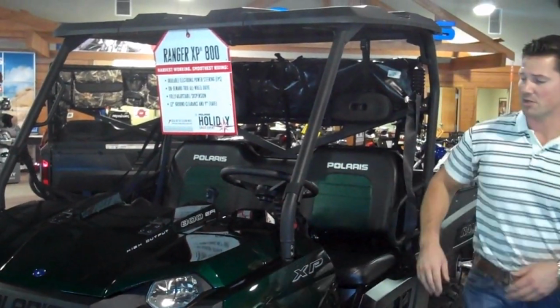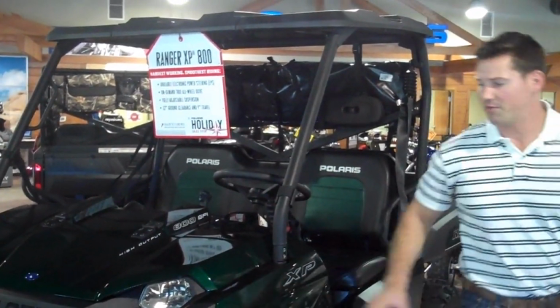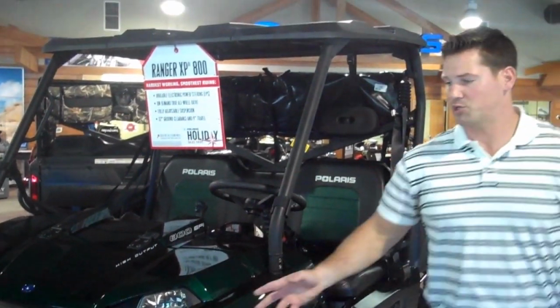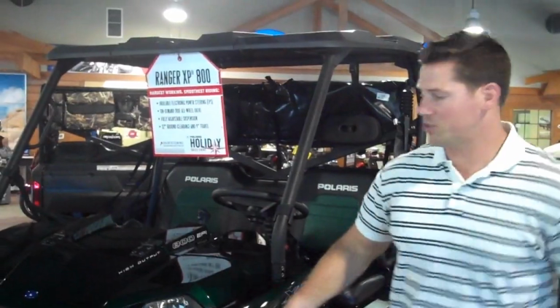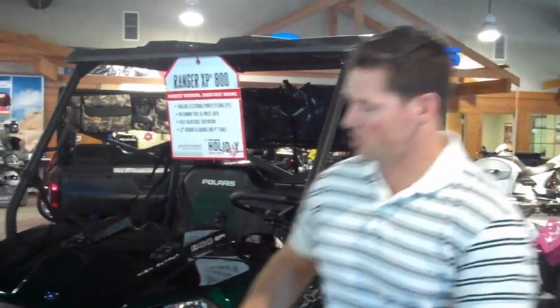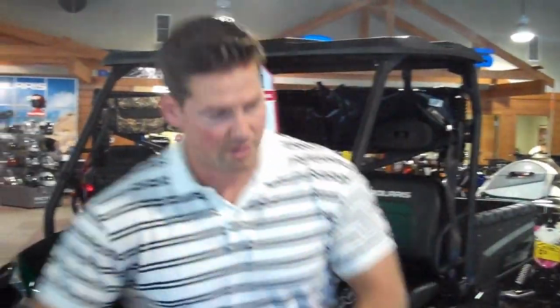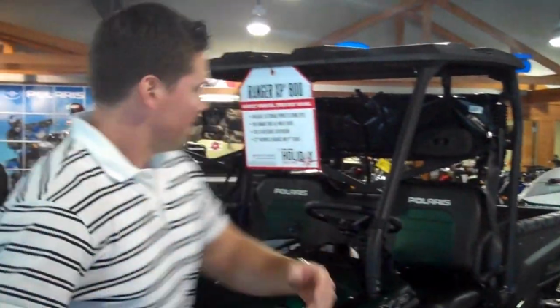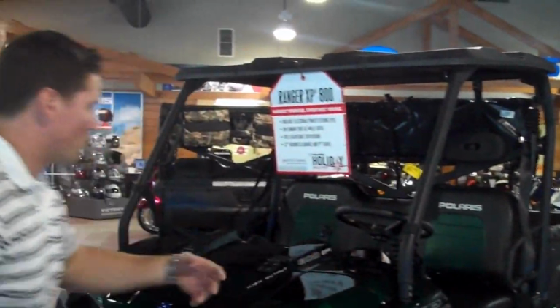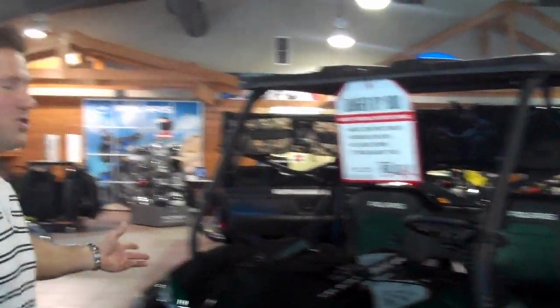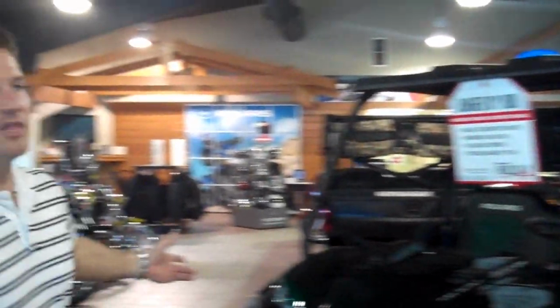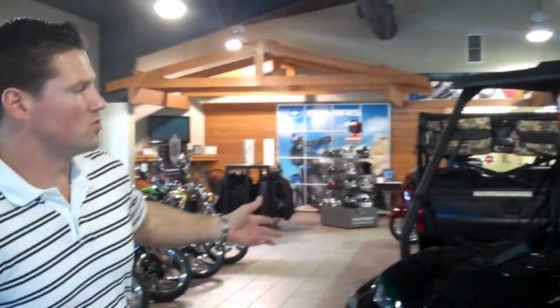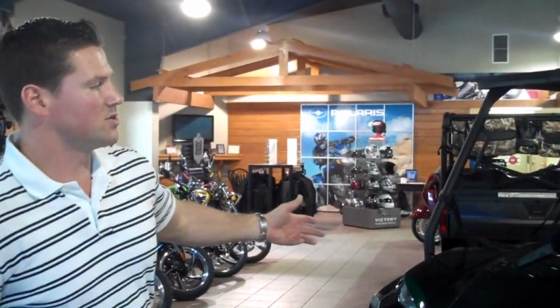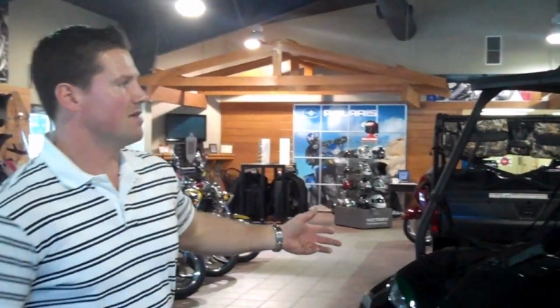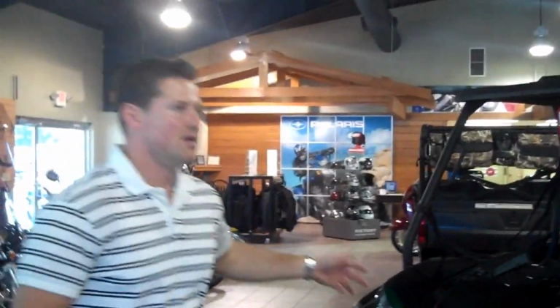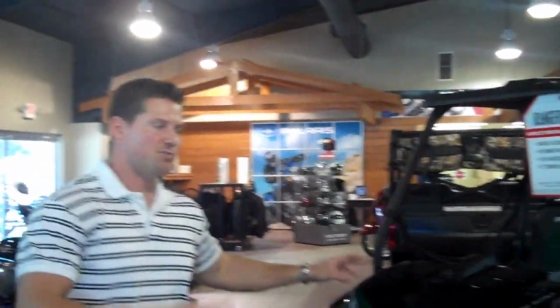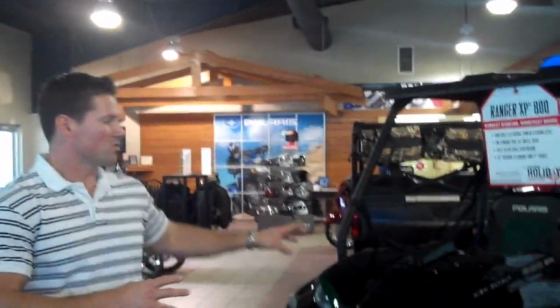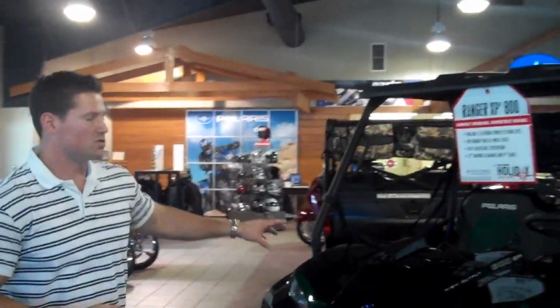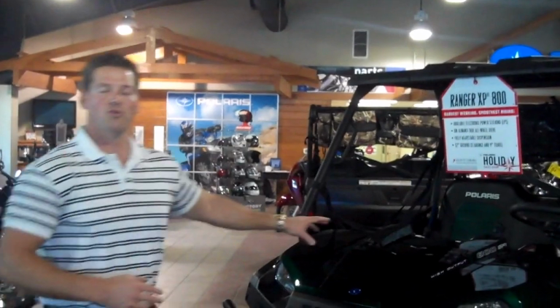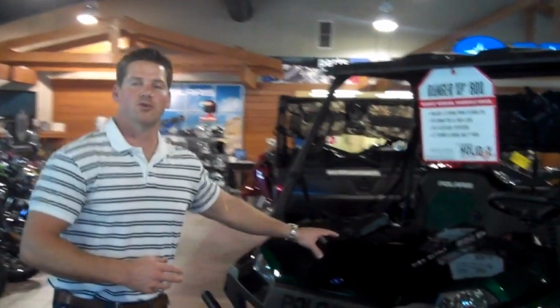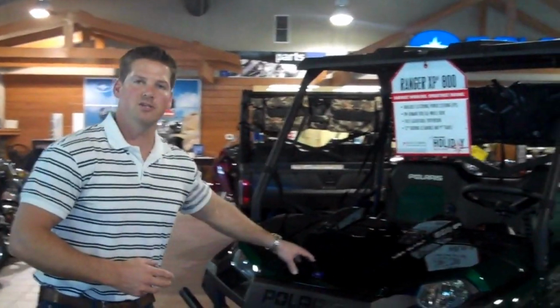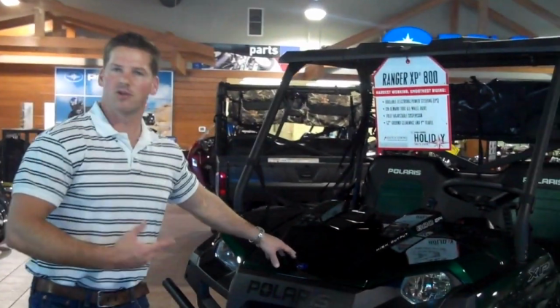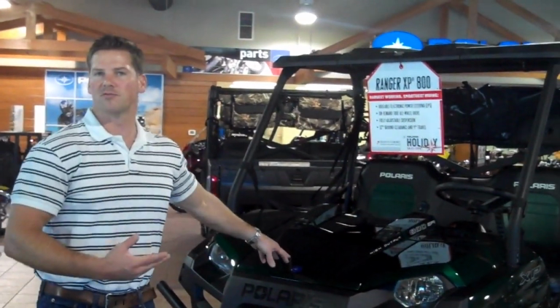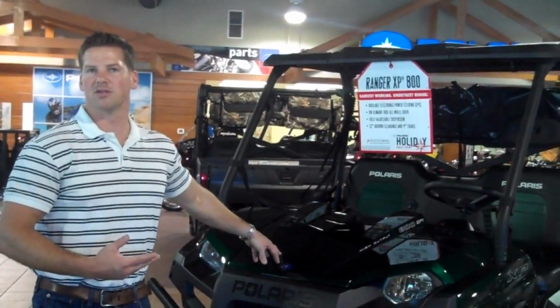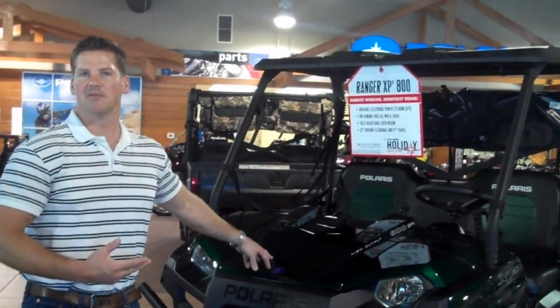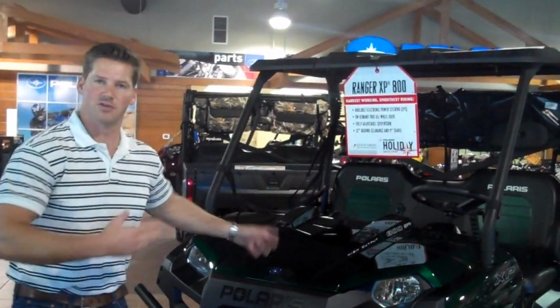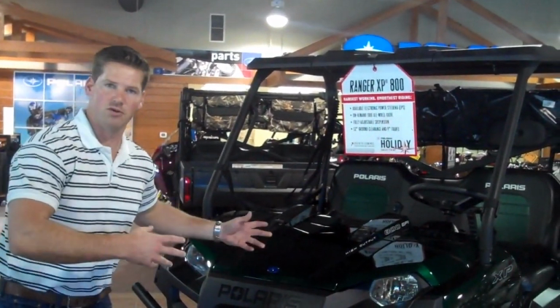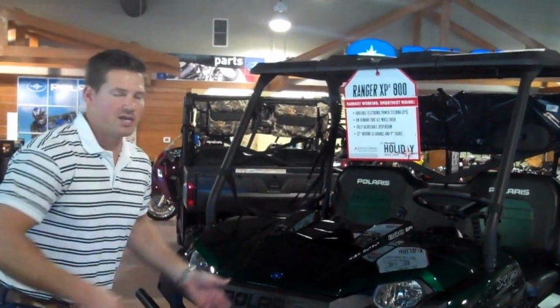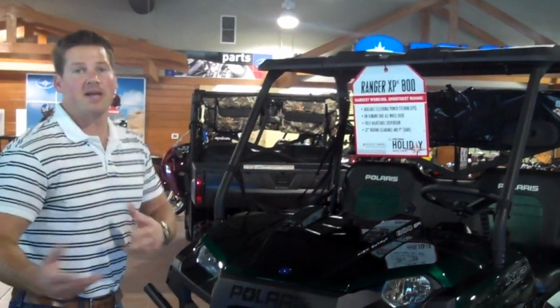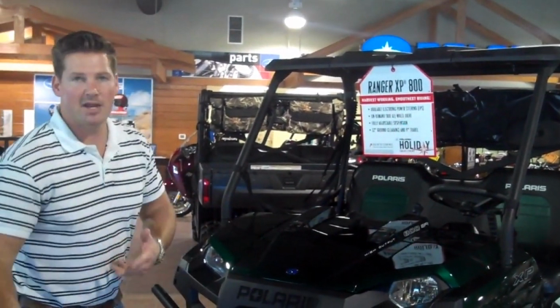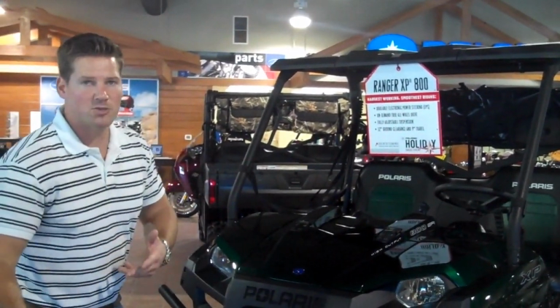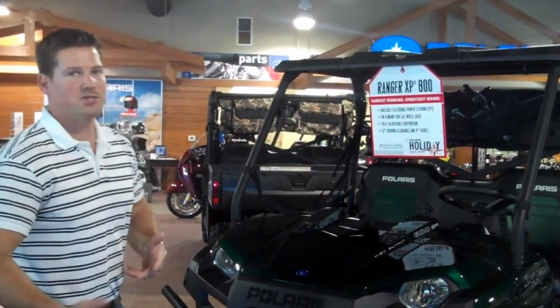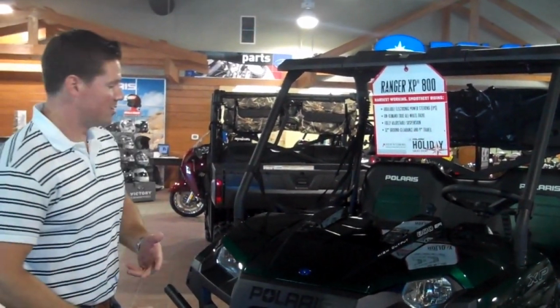On these machines, as you can see, great styling for 2011. This particular one is our Northwood Green, a brand-new color for 2011, so if you get one, you won't match anybody else — it'll be nice and brand-new.